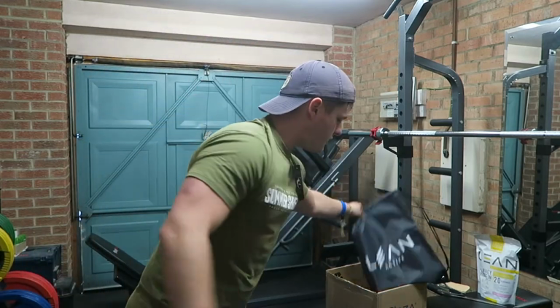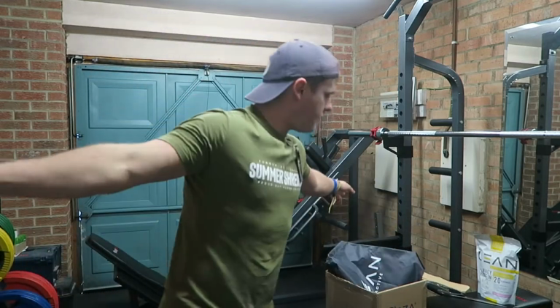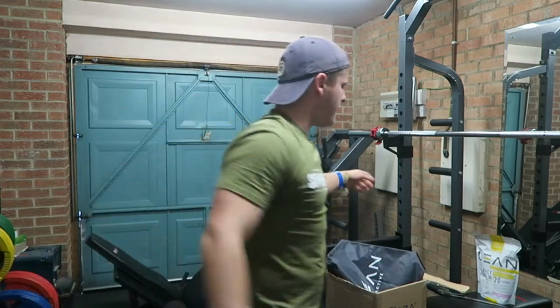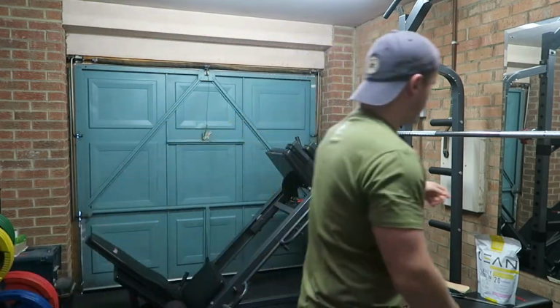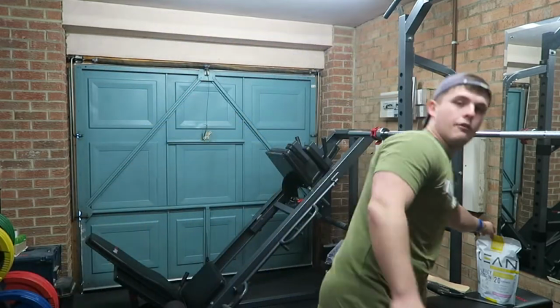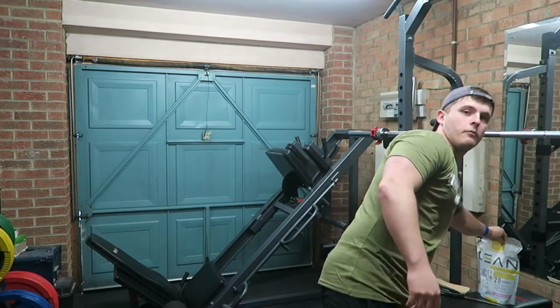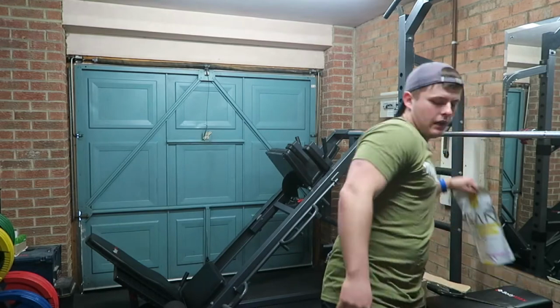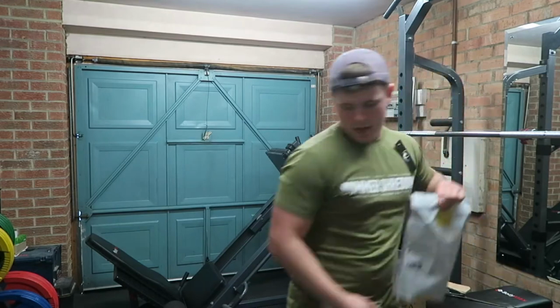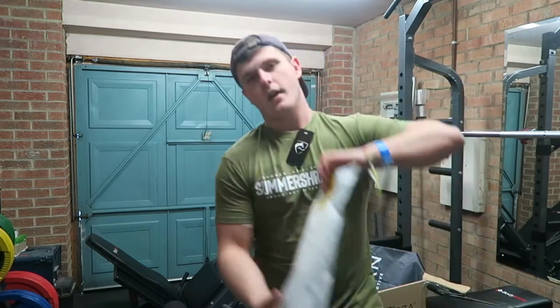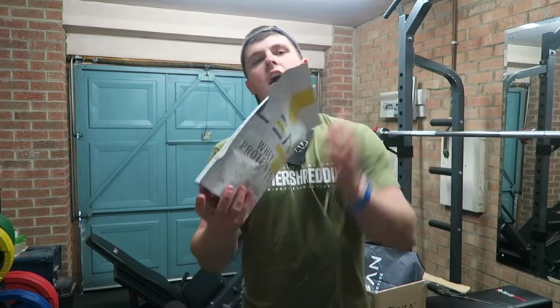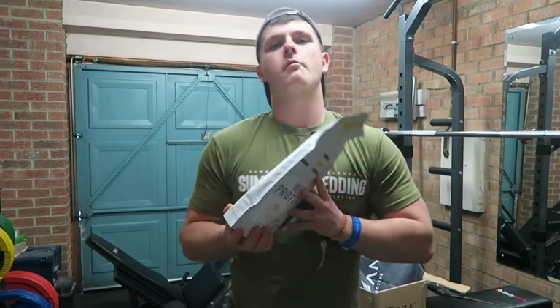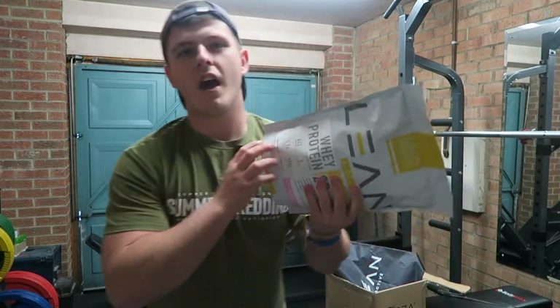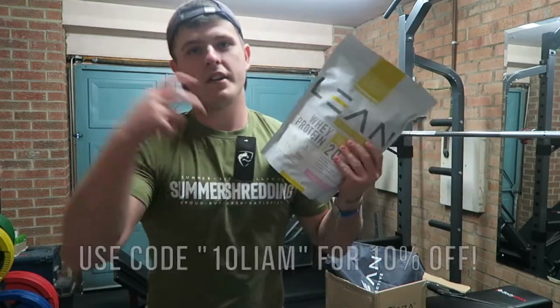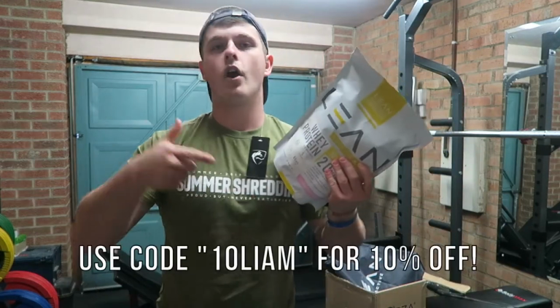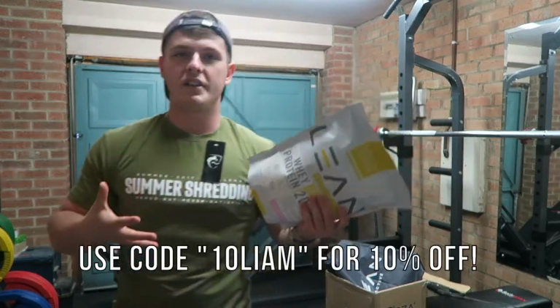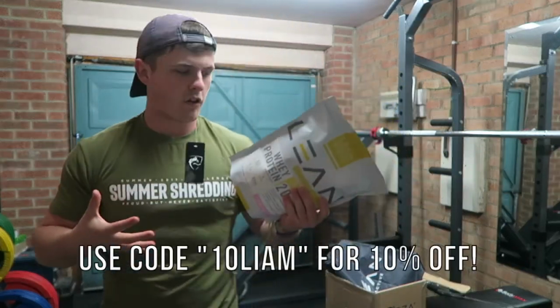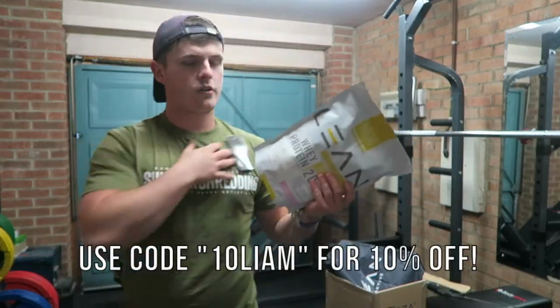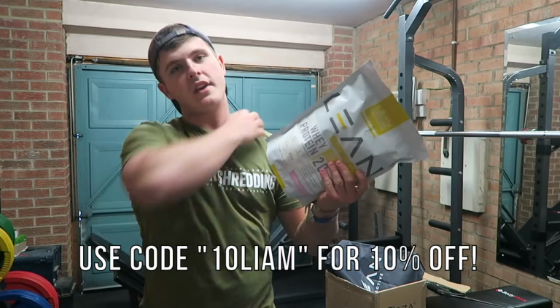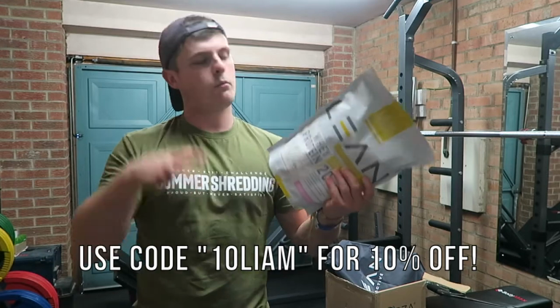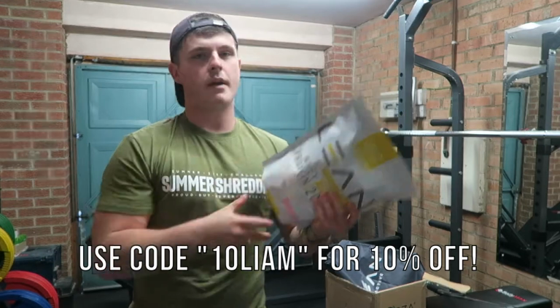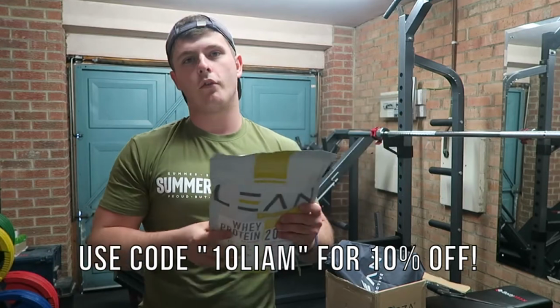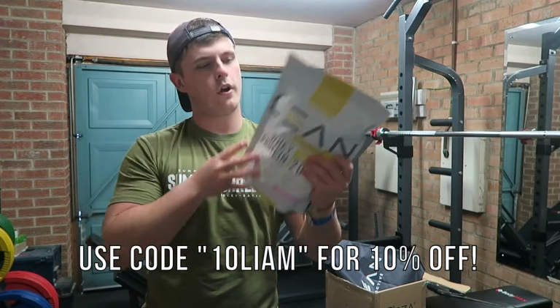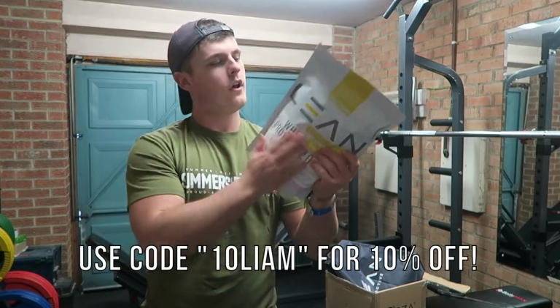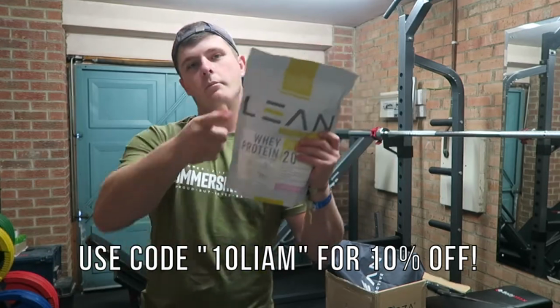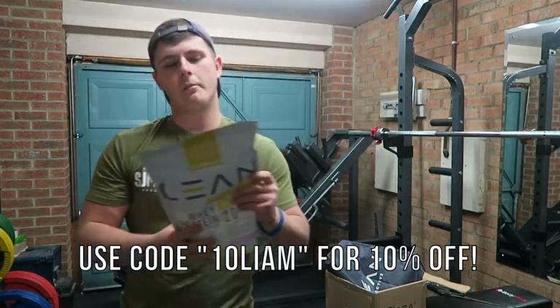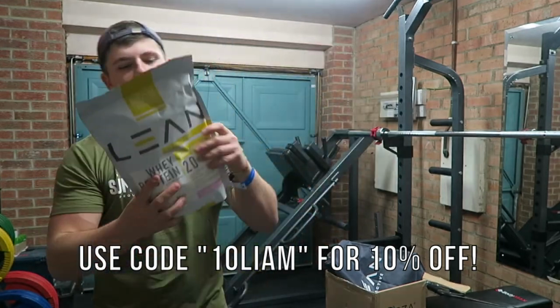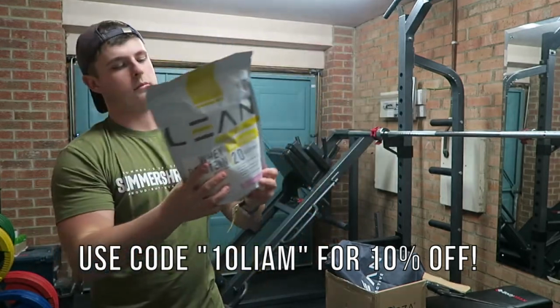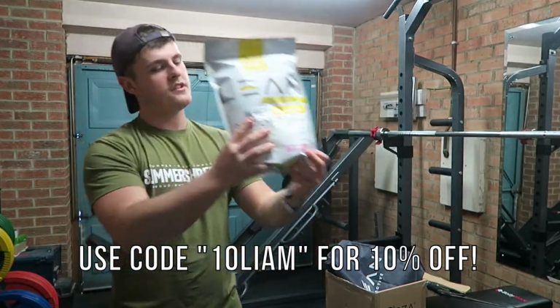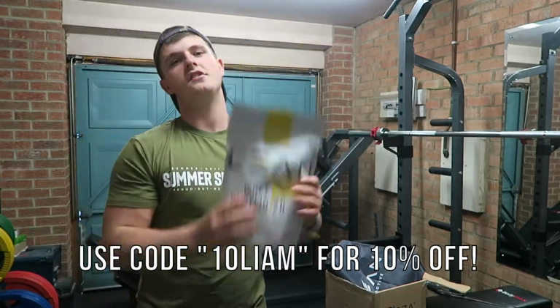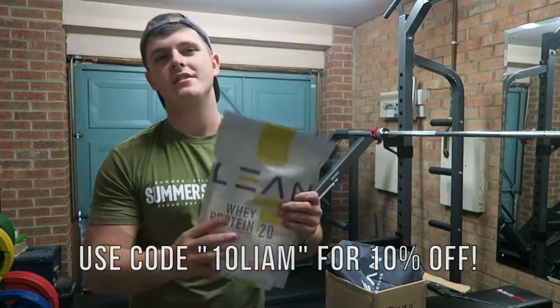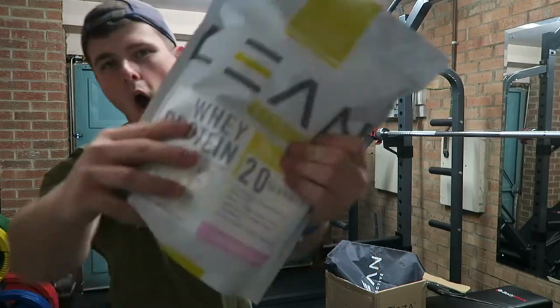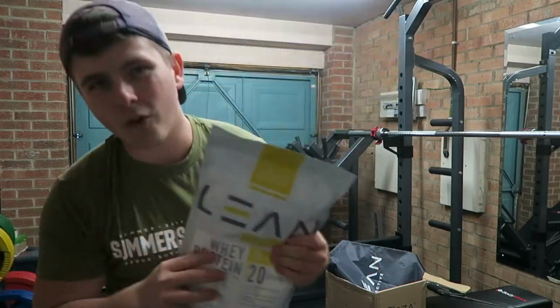That is the latest delivery from Lean. As always, remember guys, discount code and links are in the description box. 10Lean will get you 10% off your order — be sure to make the most of that because this stuff tastes awesome.